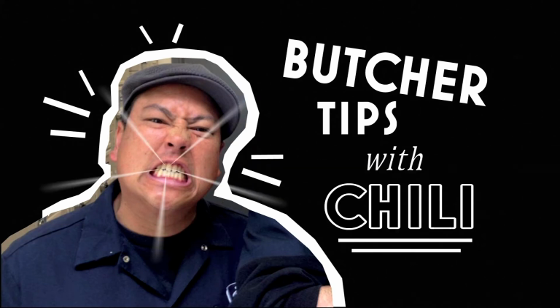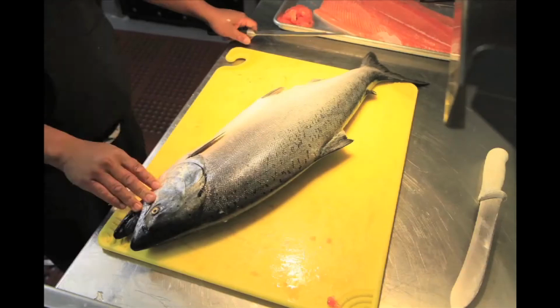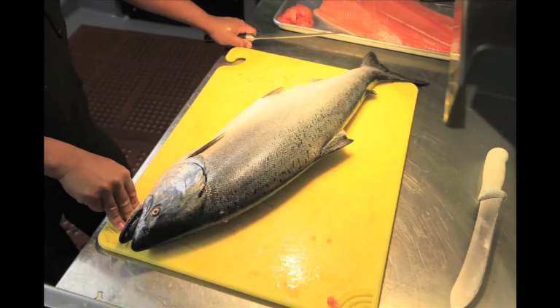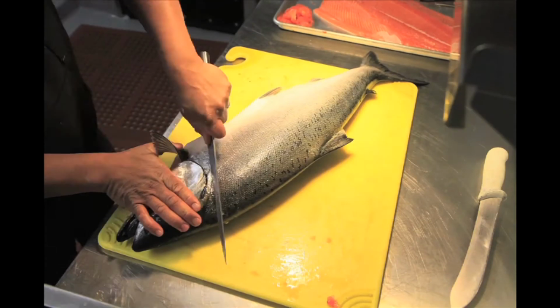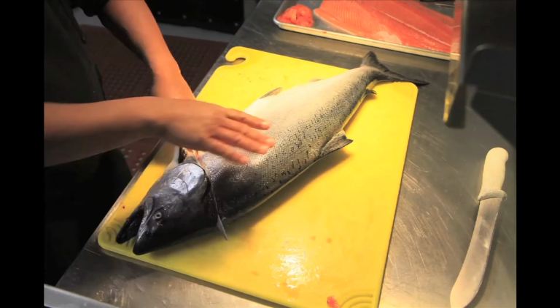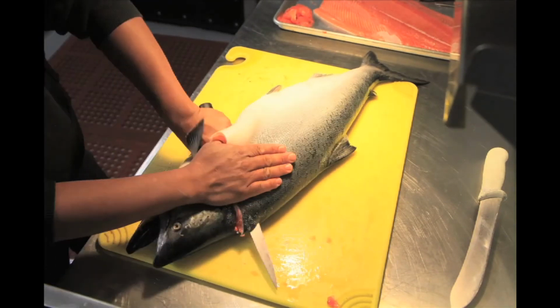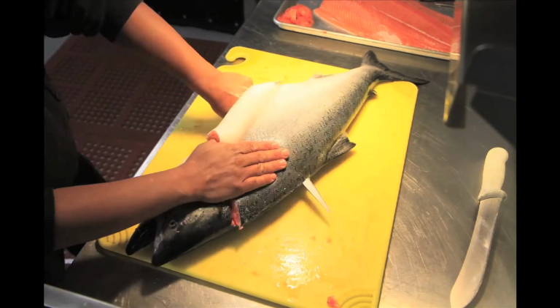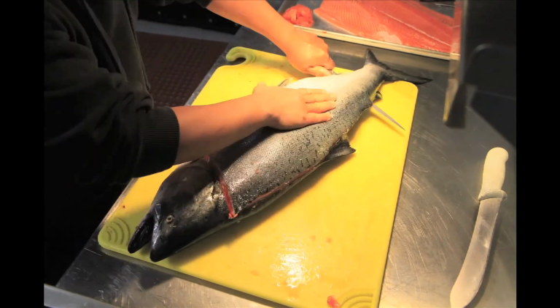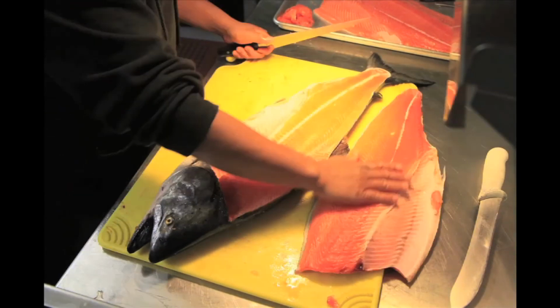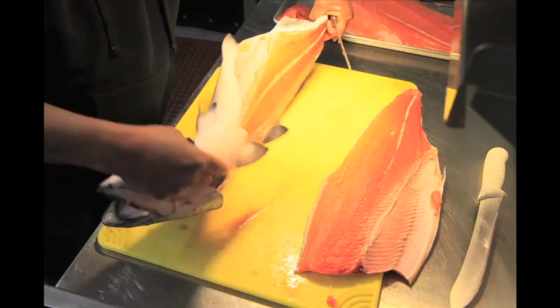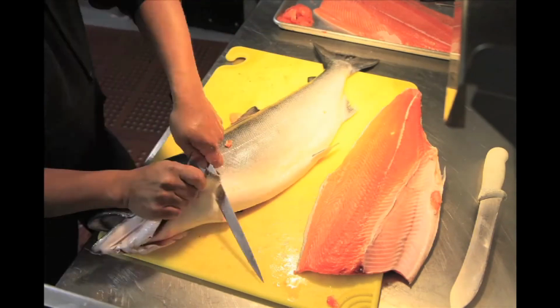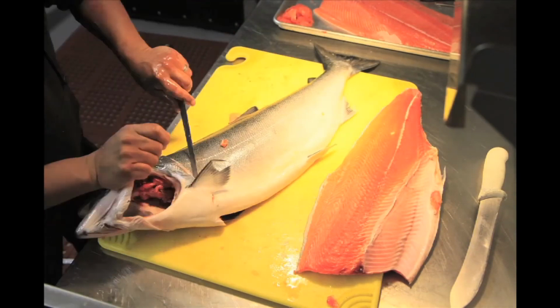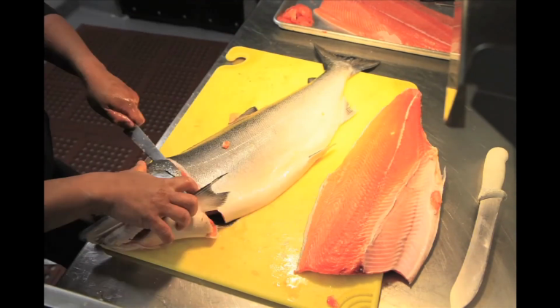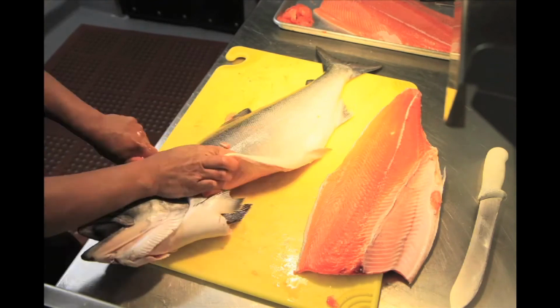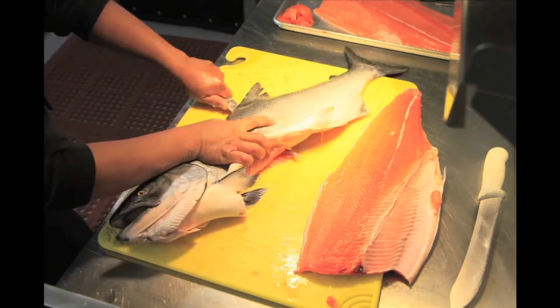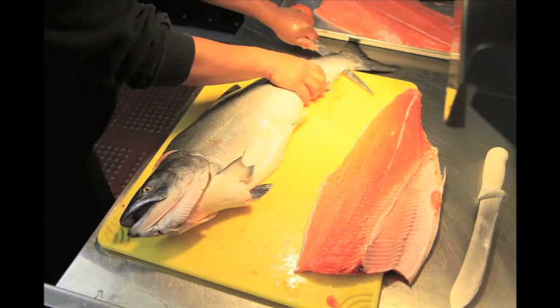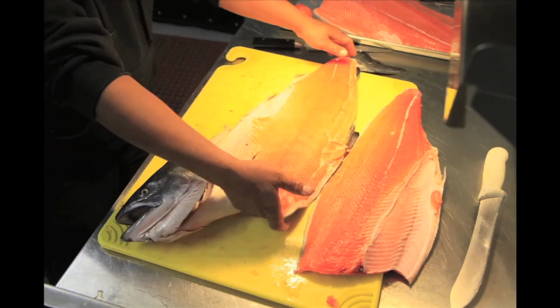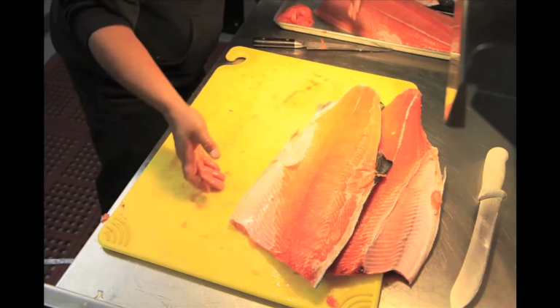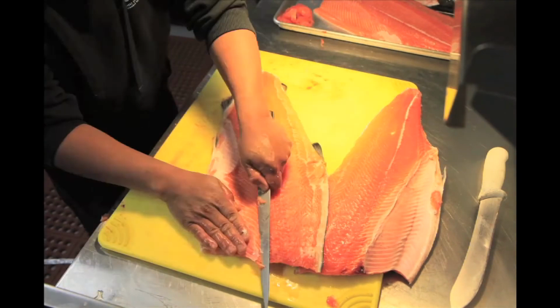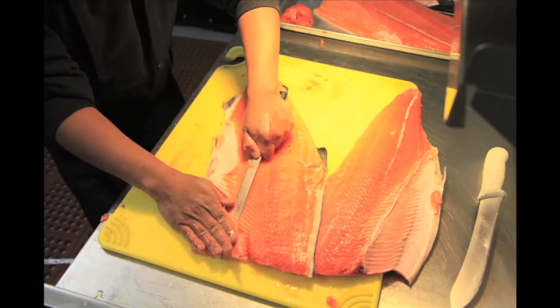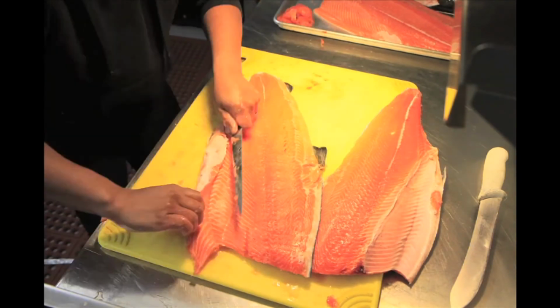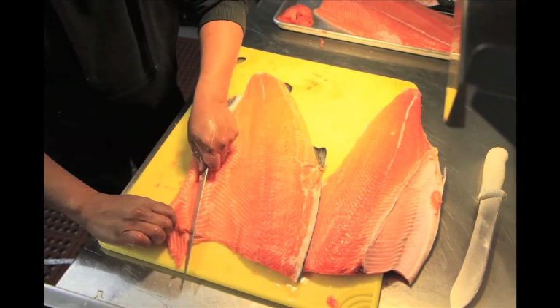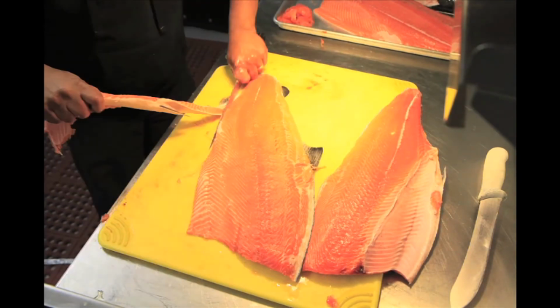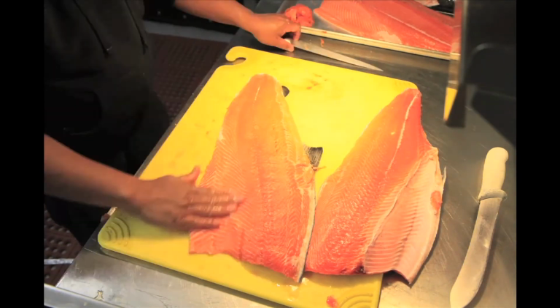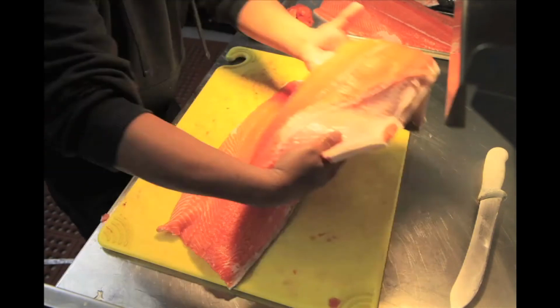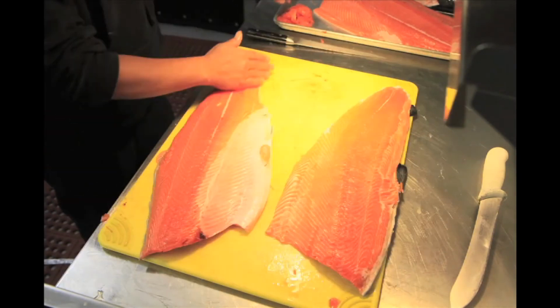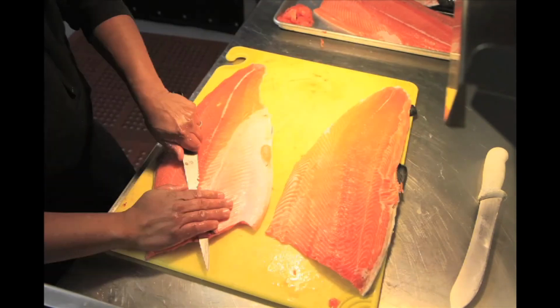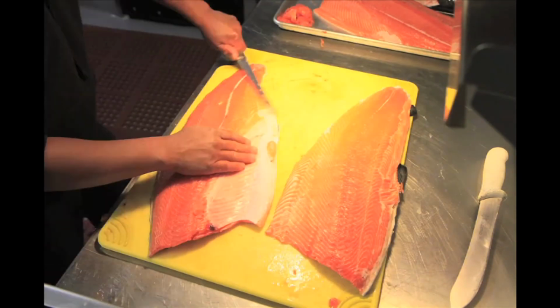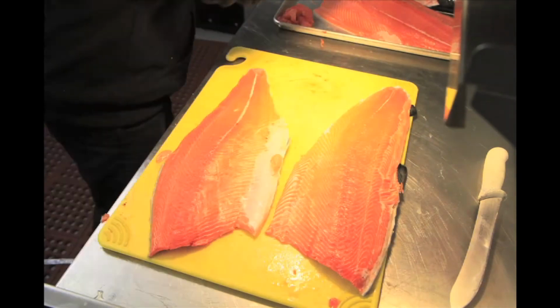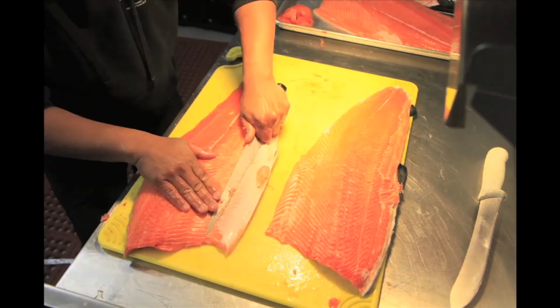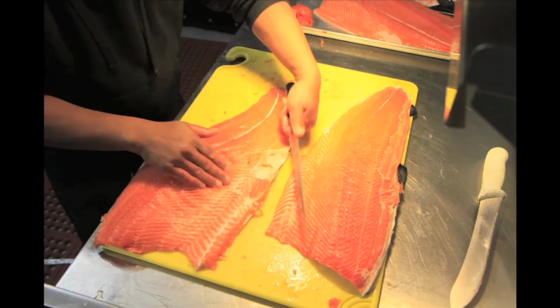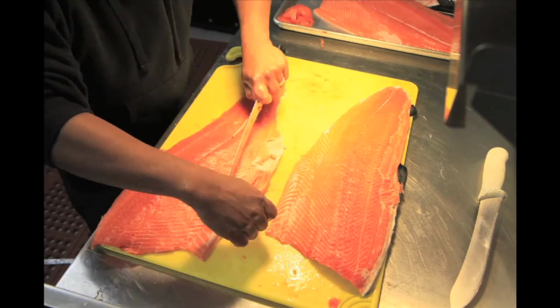The first cut is behind the gill, down towards the spine. You do the same thing on the other side. The next one is through the filet. Pull the rib bones out. Fast, easy.